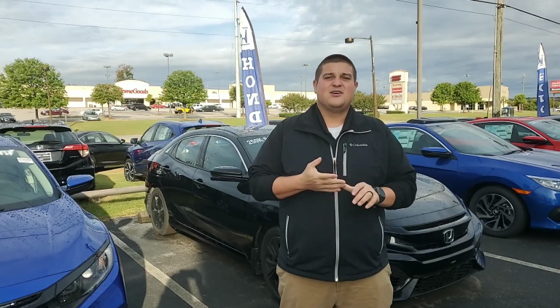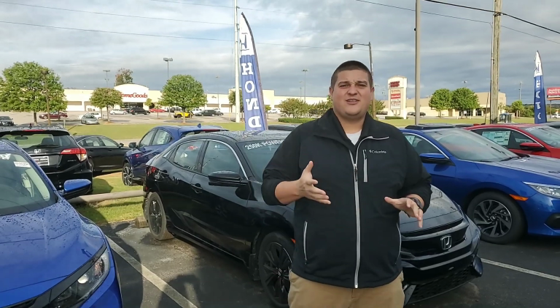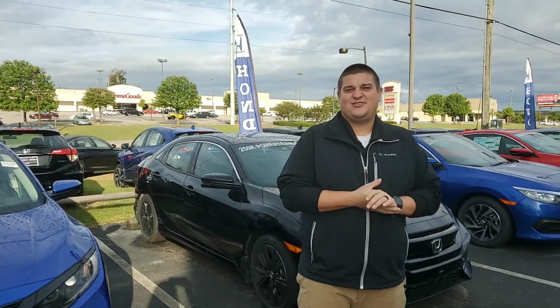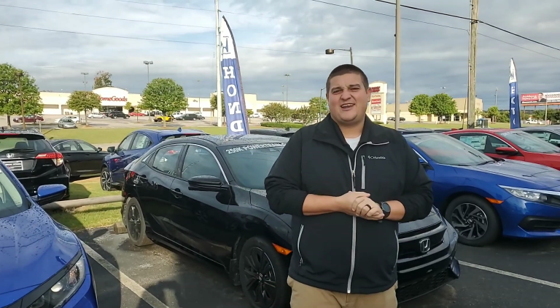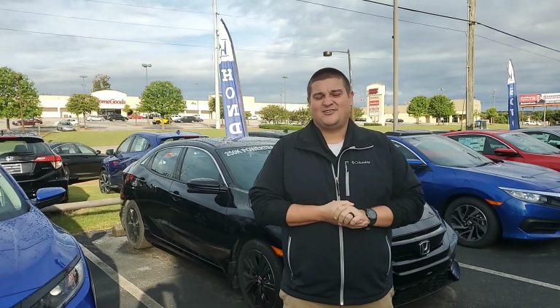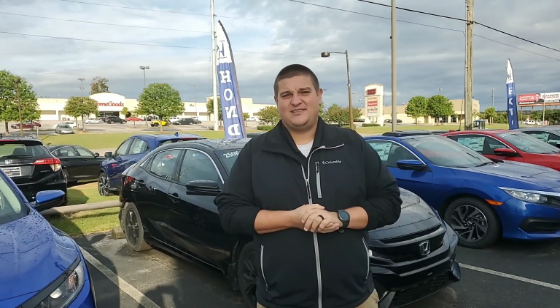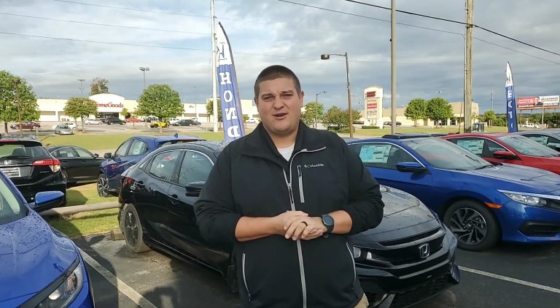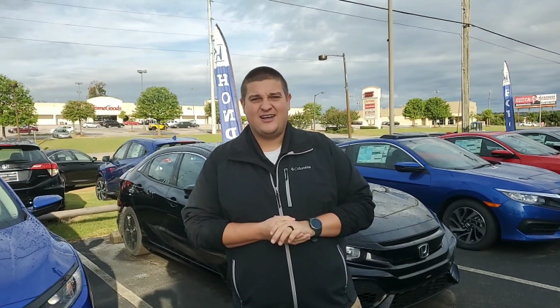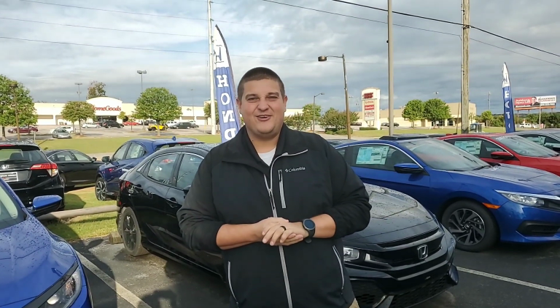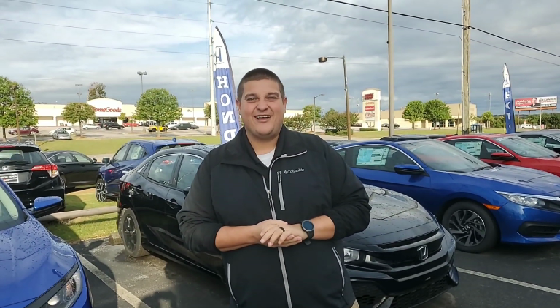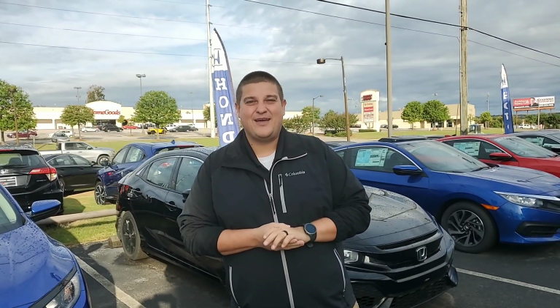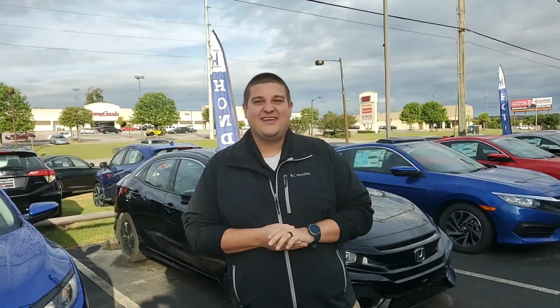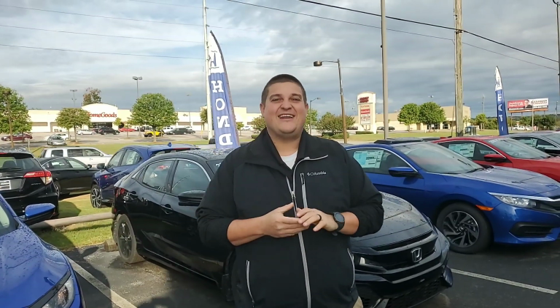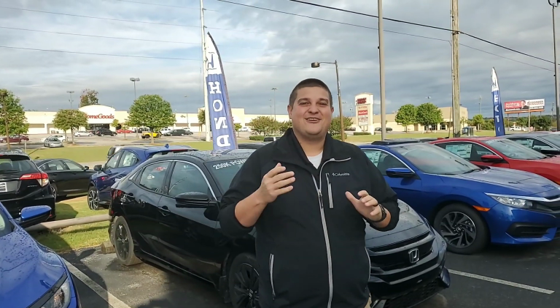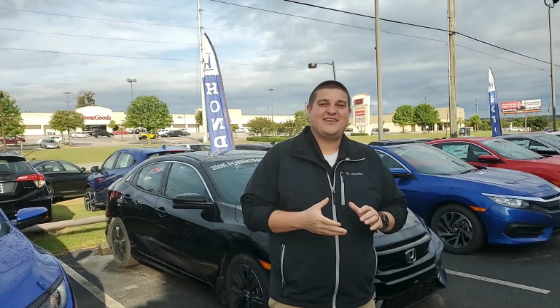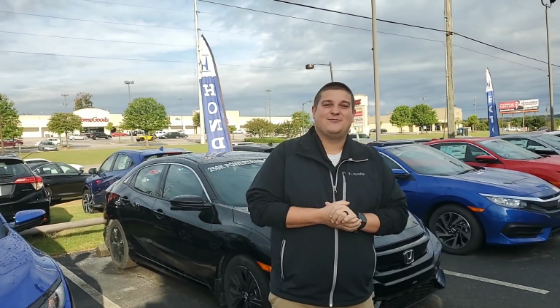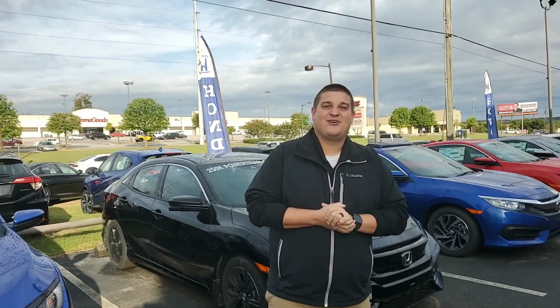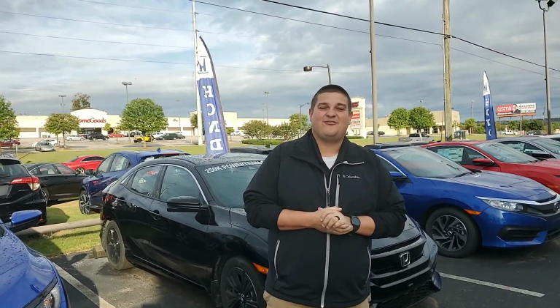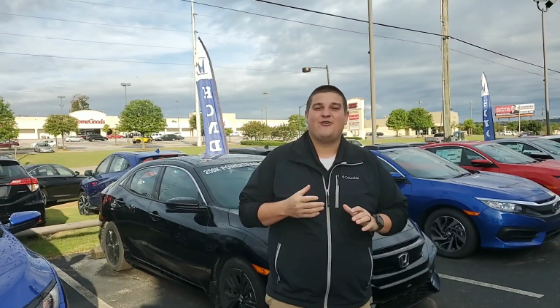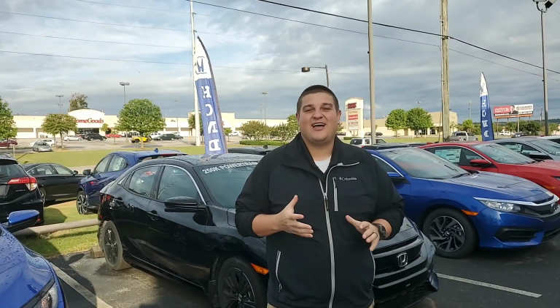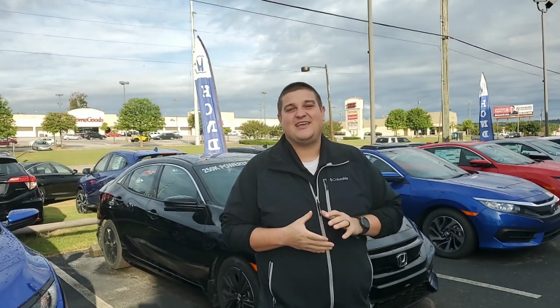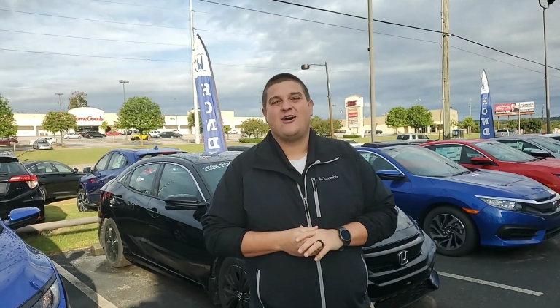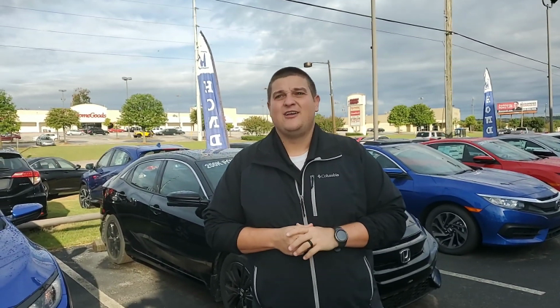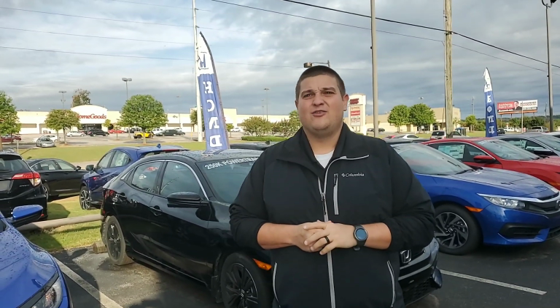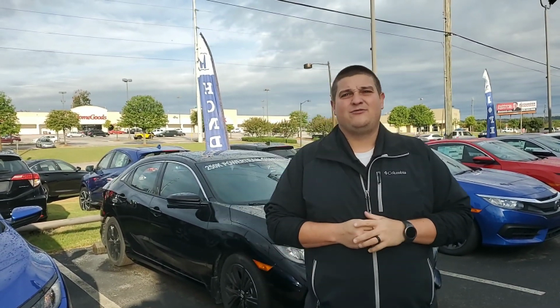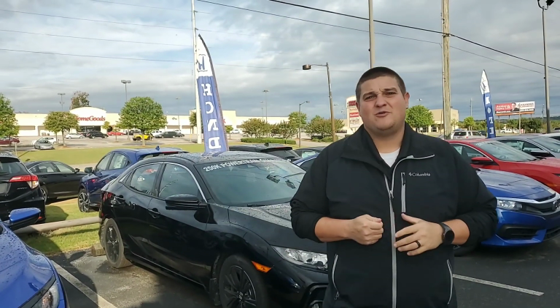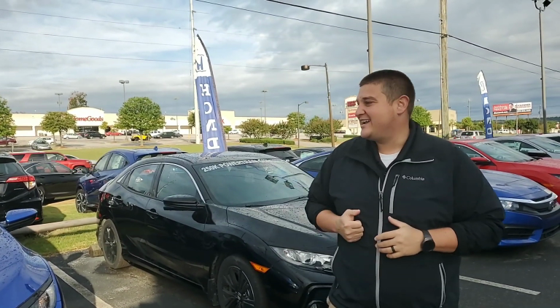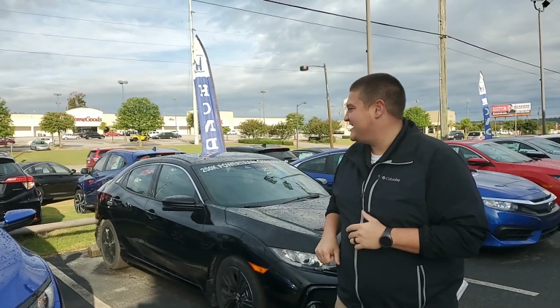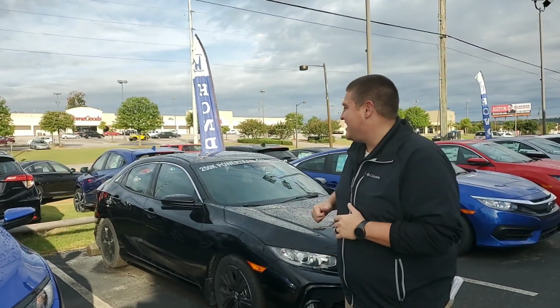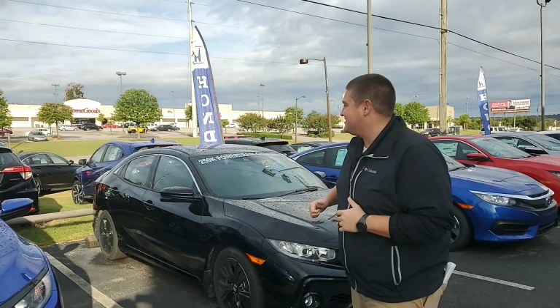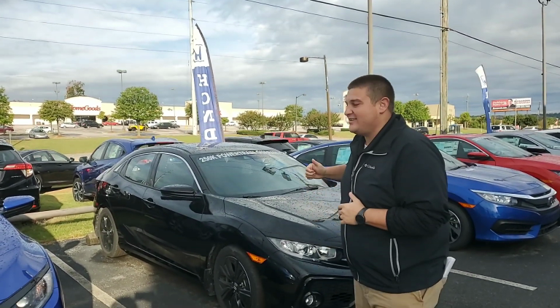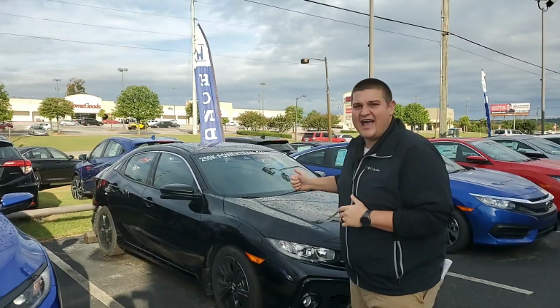Good morning, this is Chad Harrelson here at Tamron Honda in Hoover, Alabama. I wanted to thank you so much, Grady, for your online inquiry on the beautiful 2019 Honda Civic hatch.